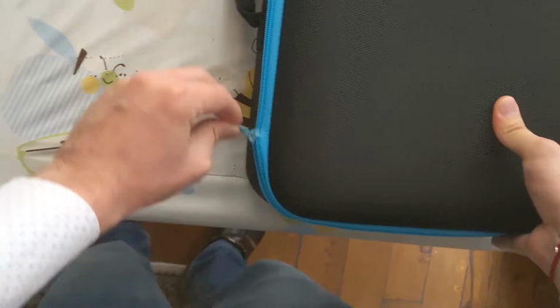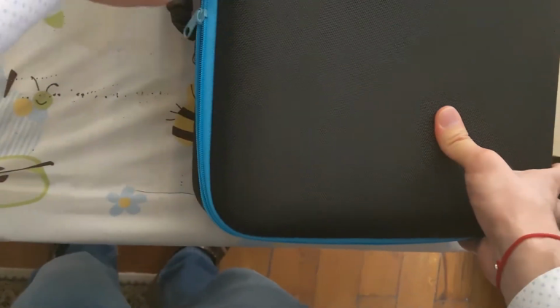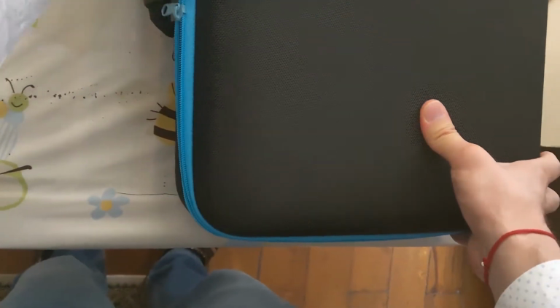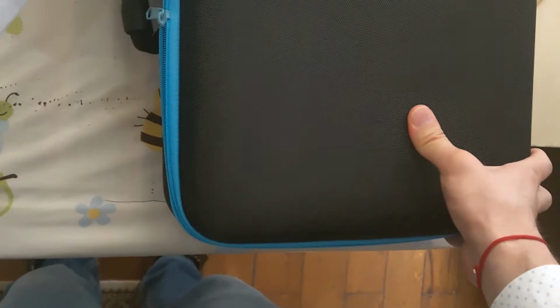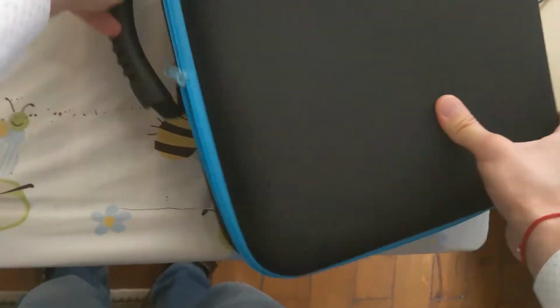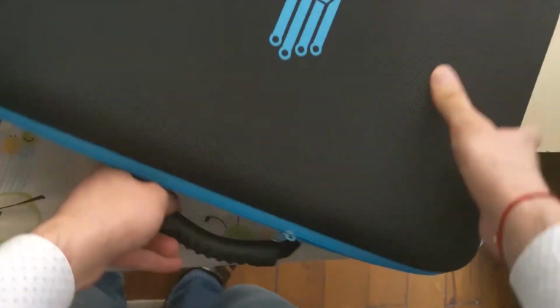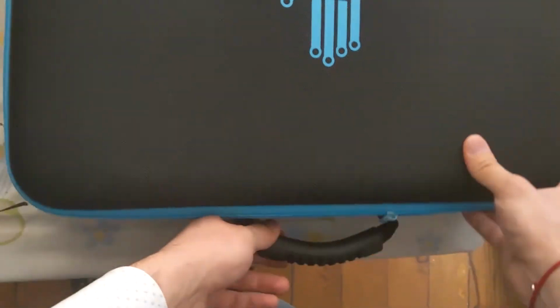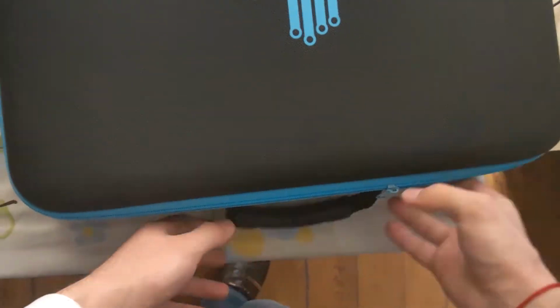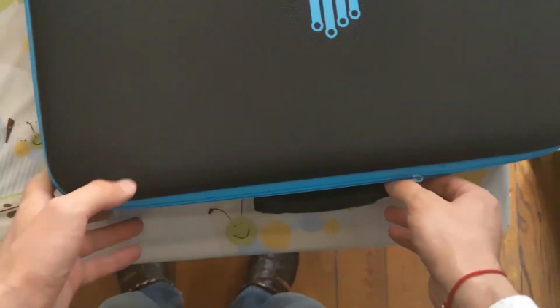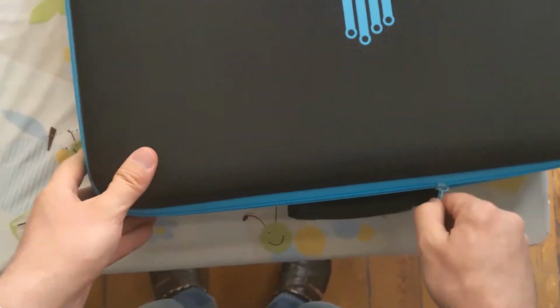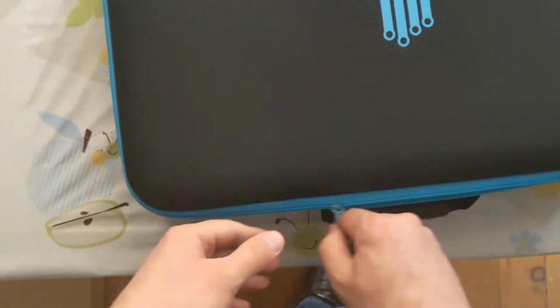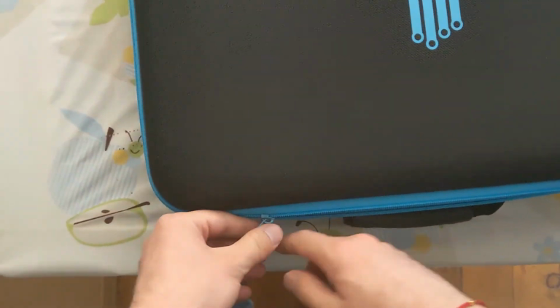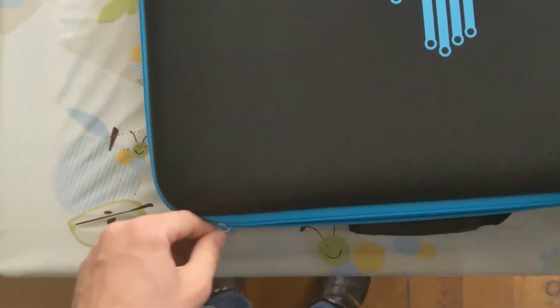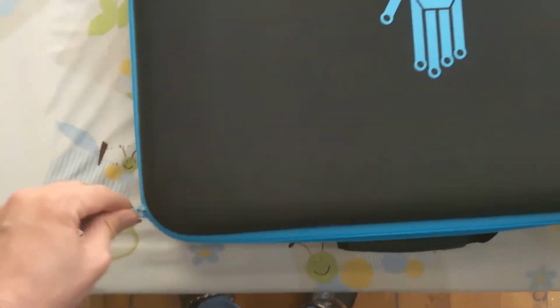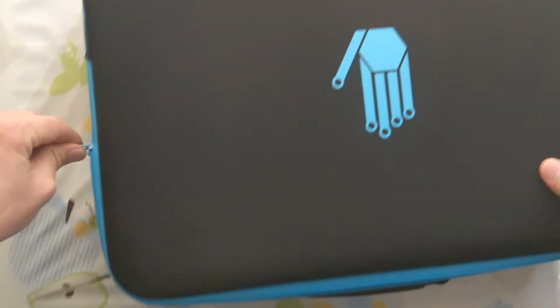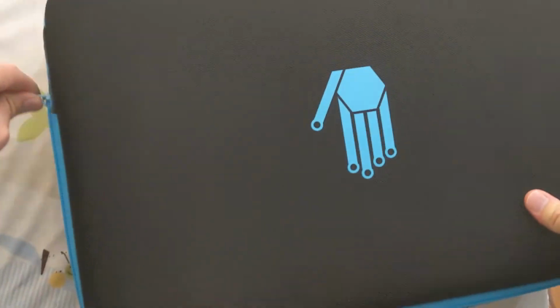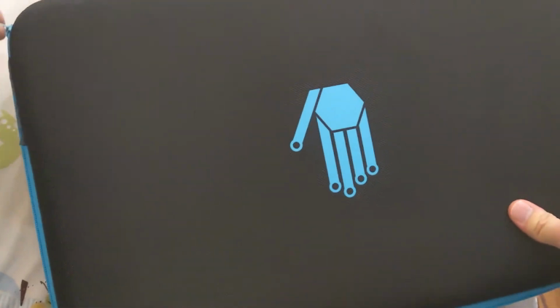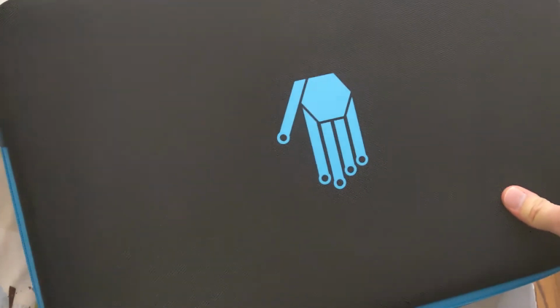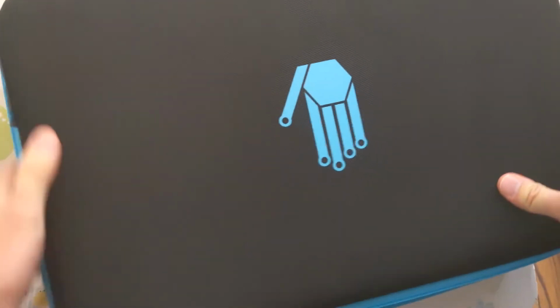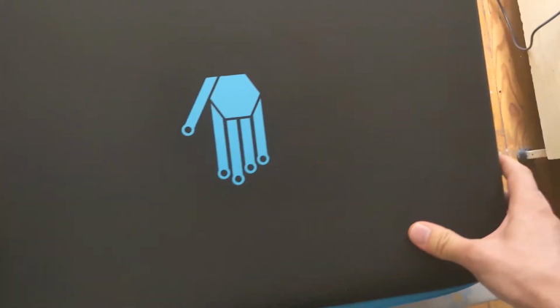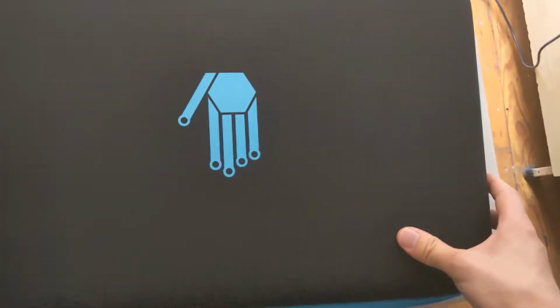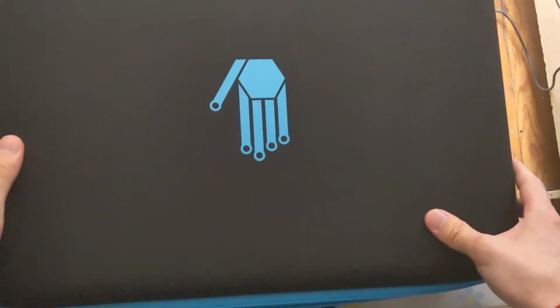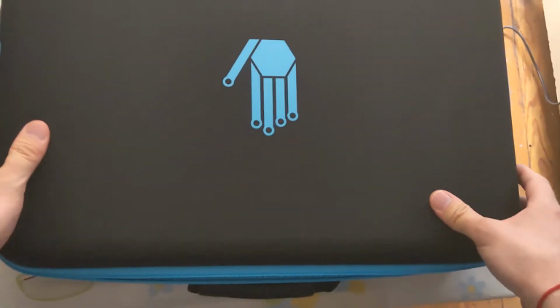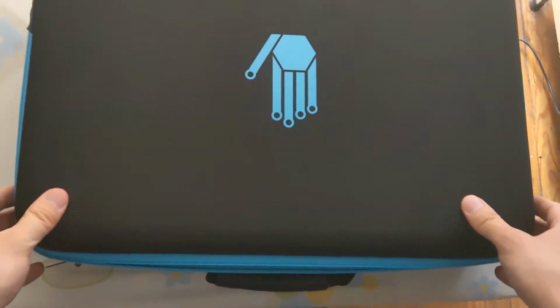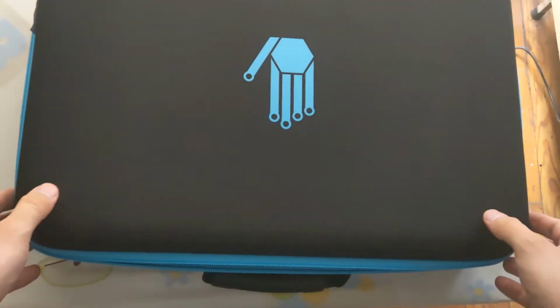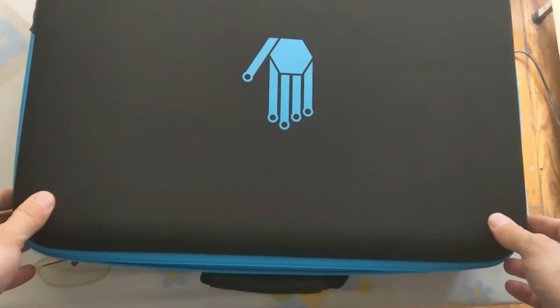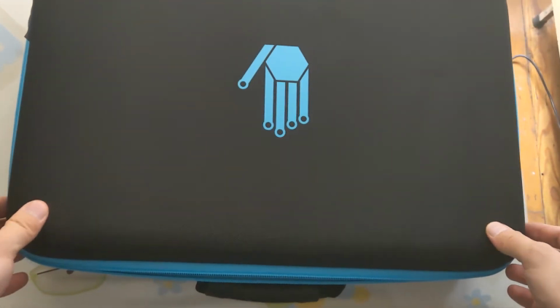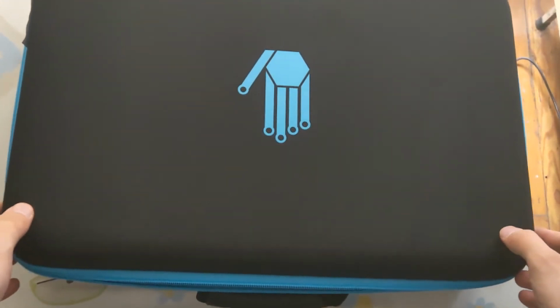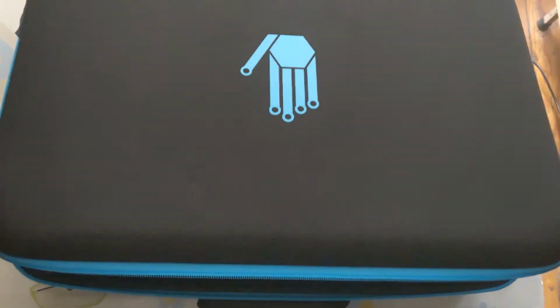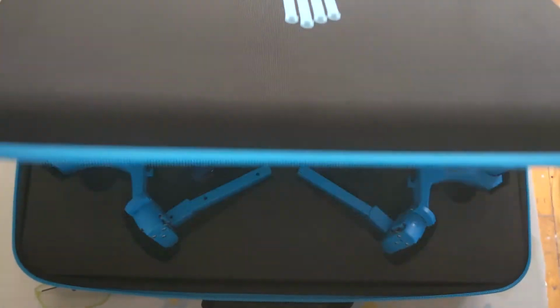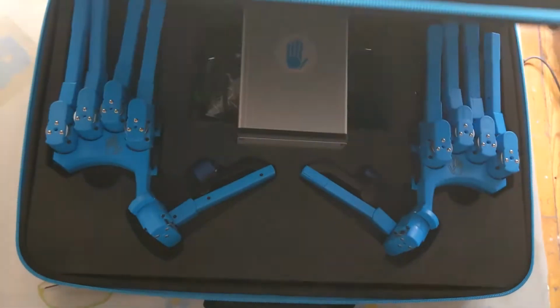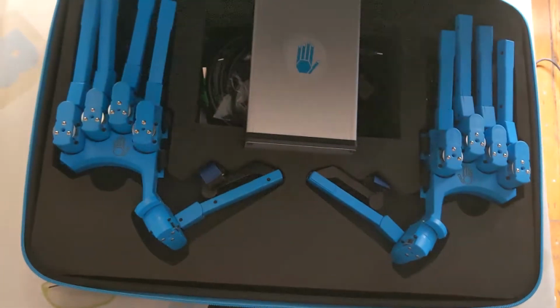I'm quite excited because I've tried the Dexmo gloves before in China, I've talked about these, but I've never tried the Sense Gloves — and here you are.